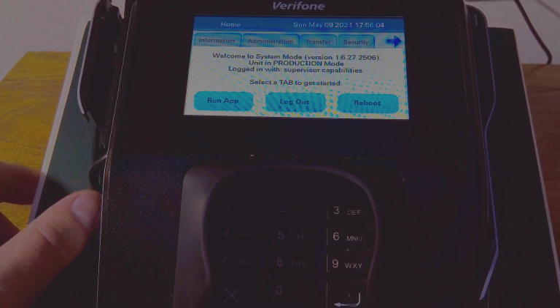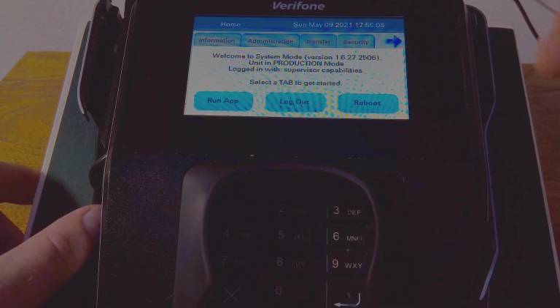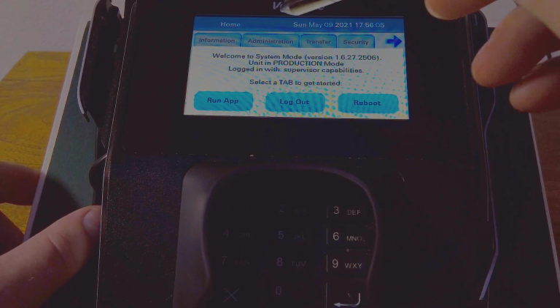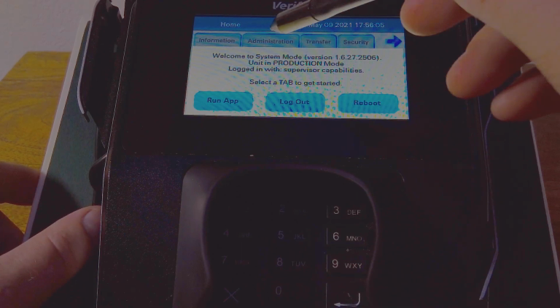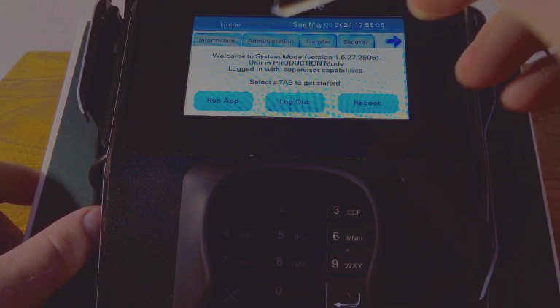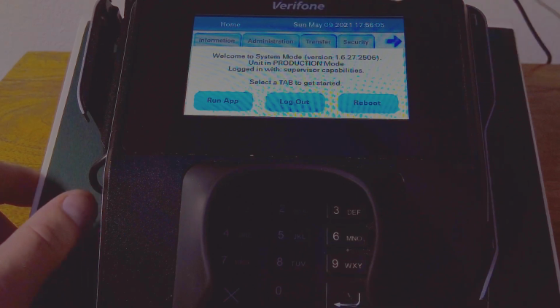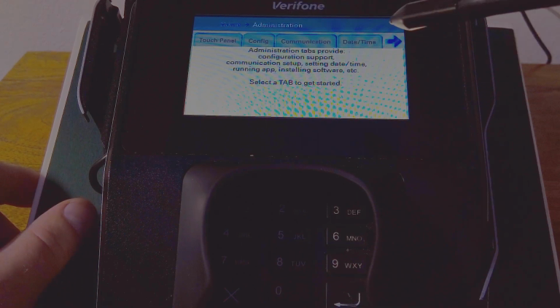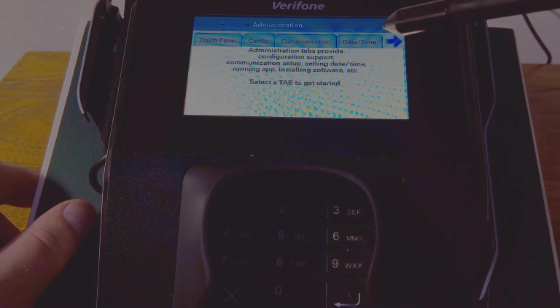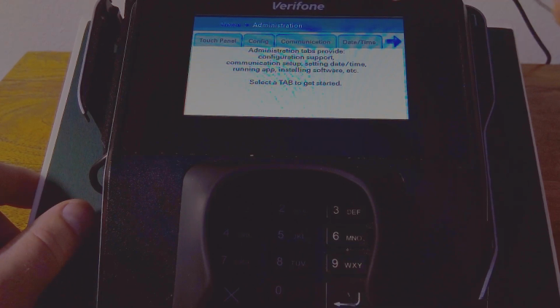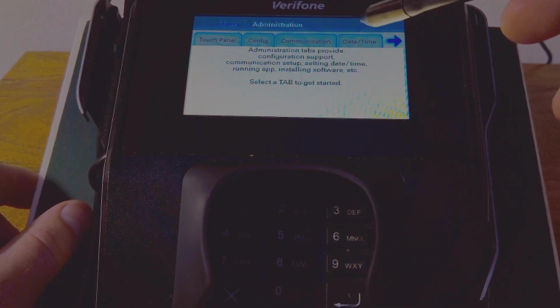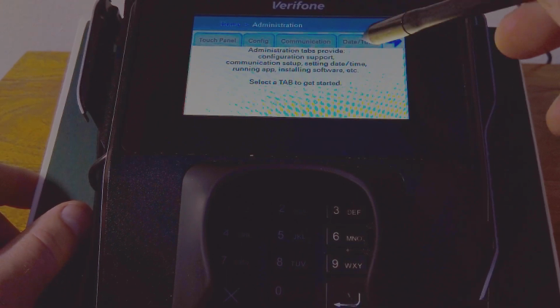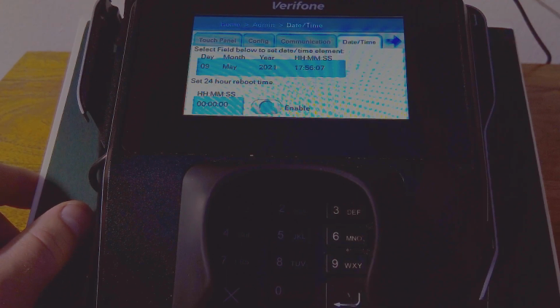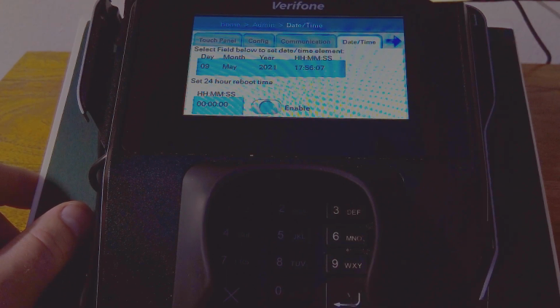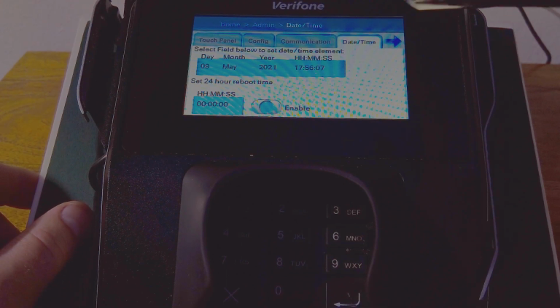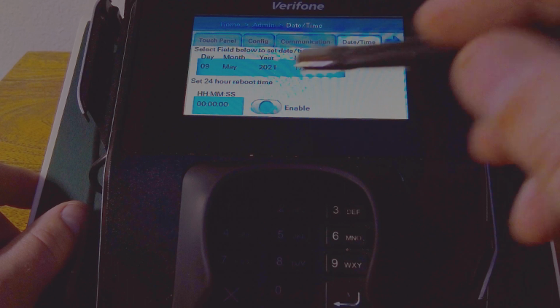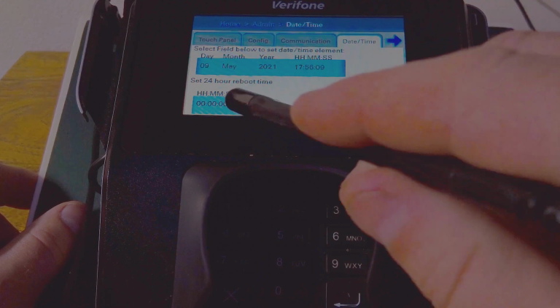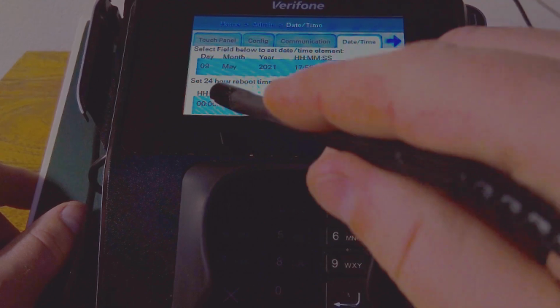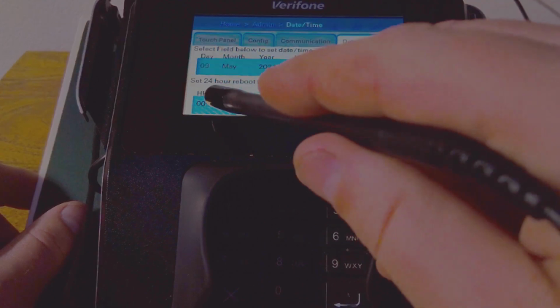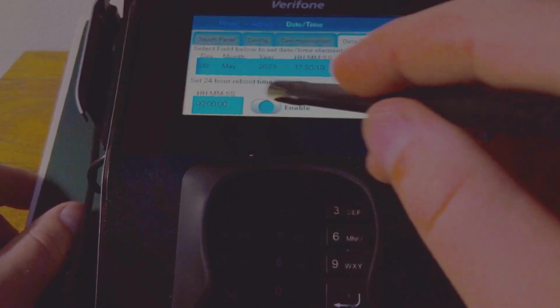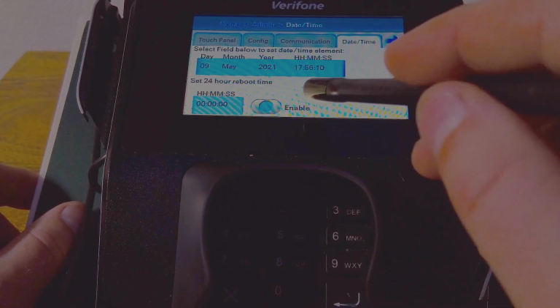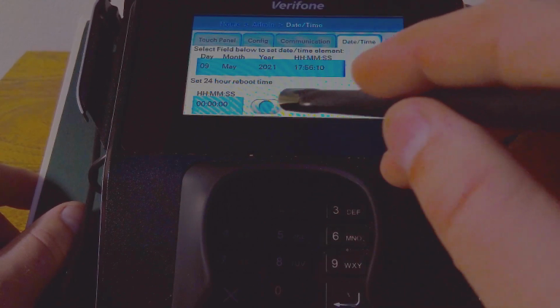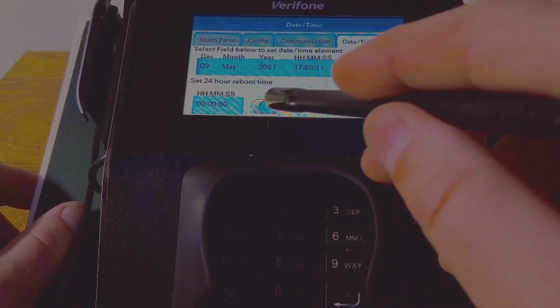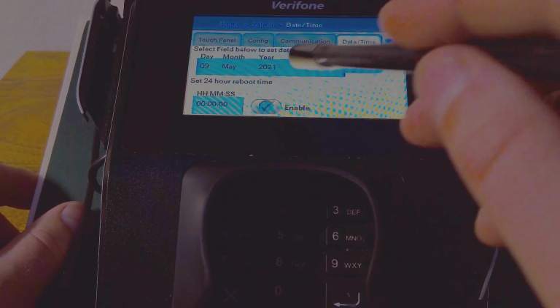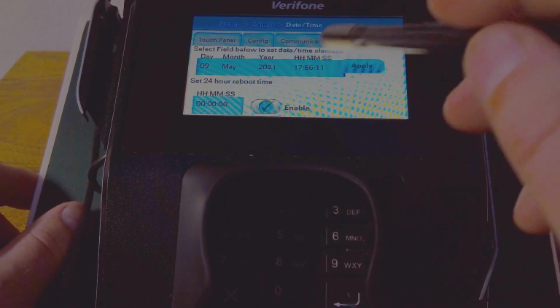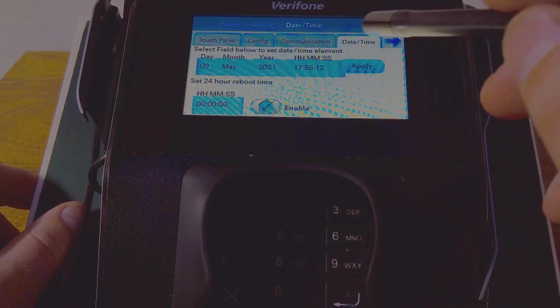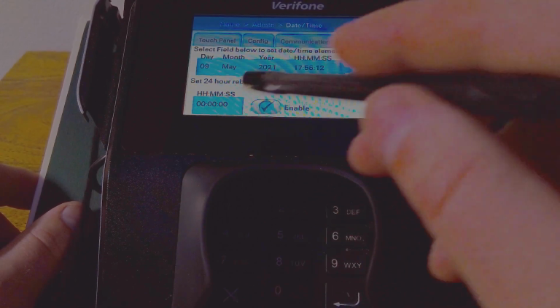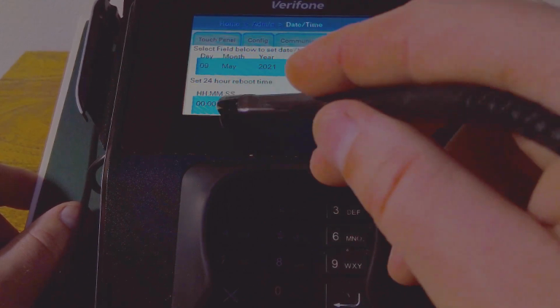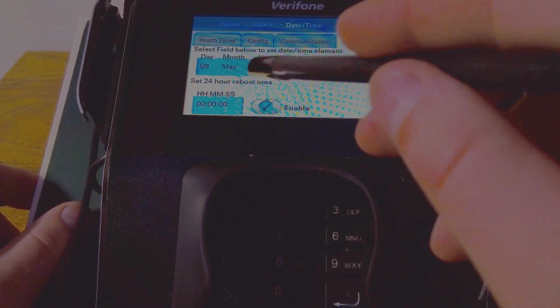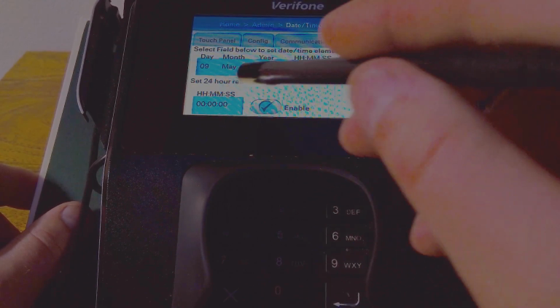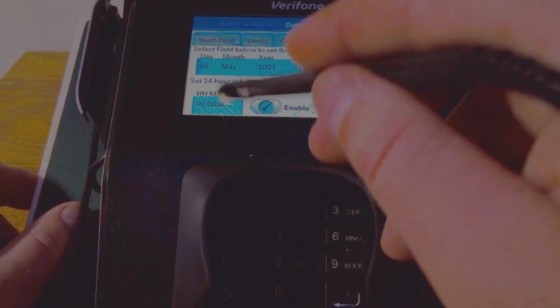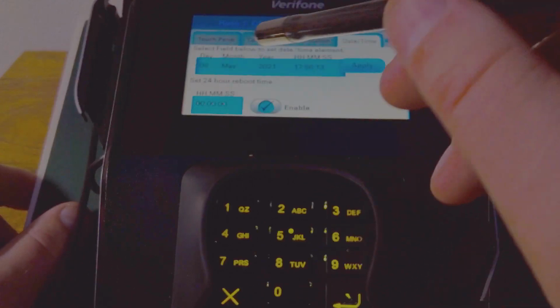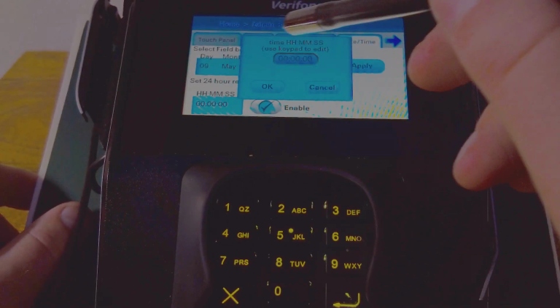Next, we're going to go to Administration, then Date and Time. We're going to go down here and enable. We're going to put a time in.